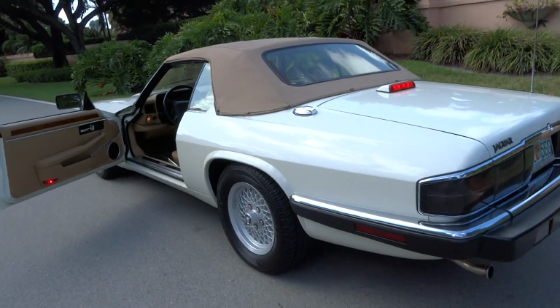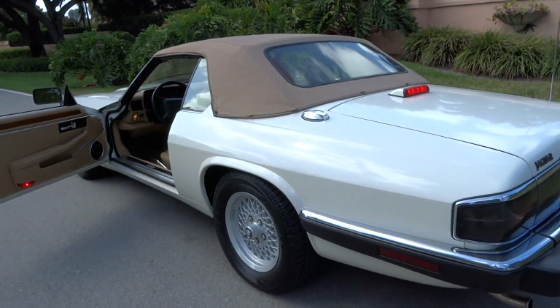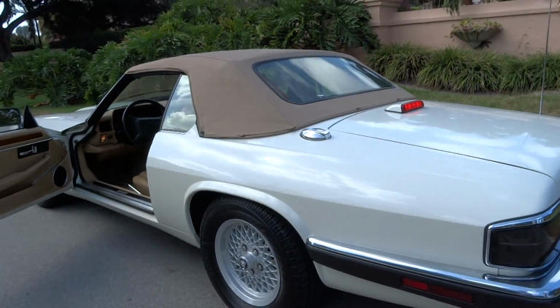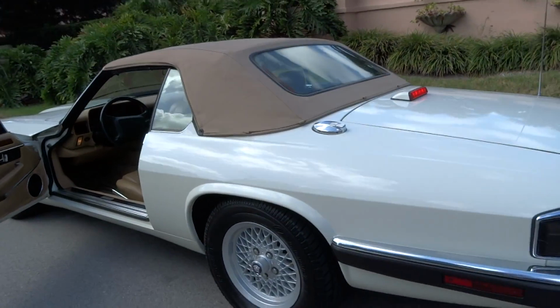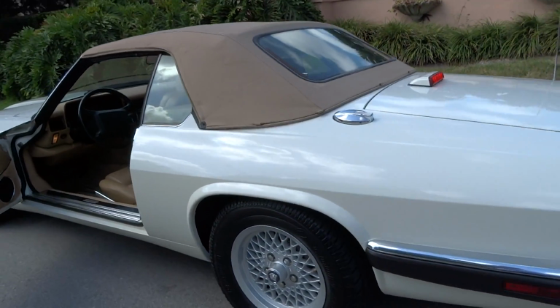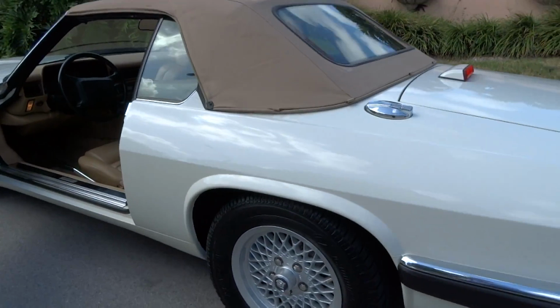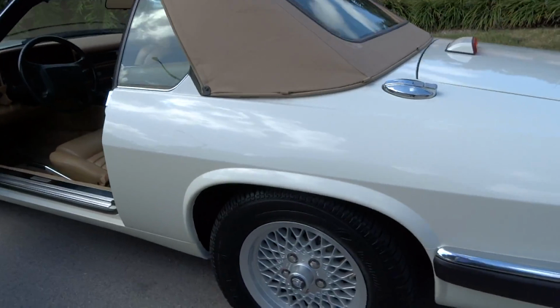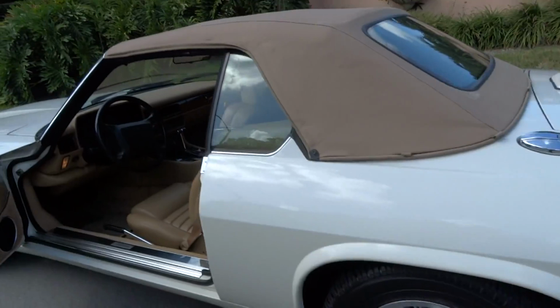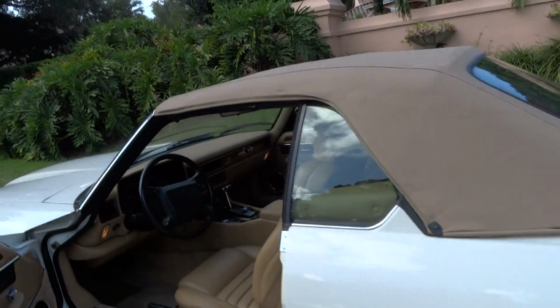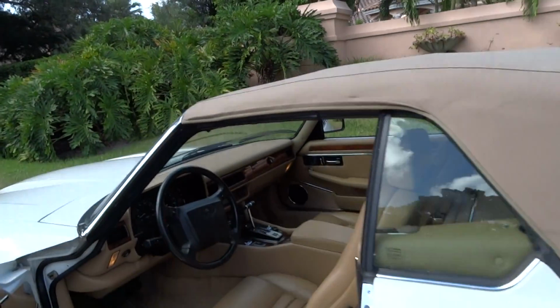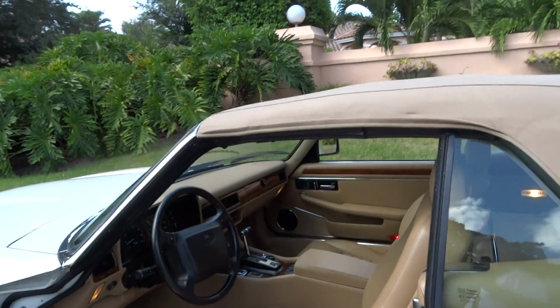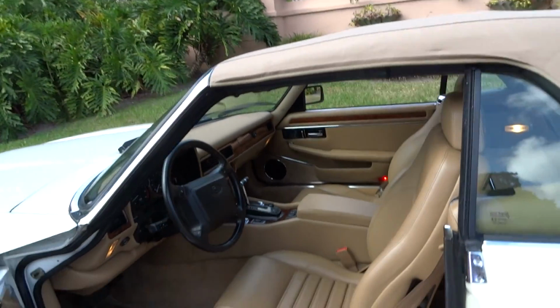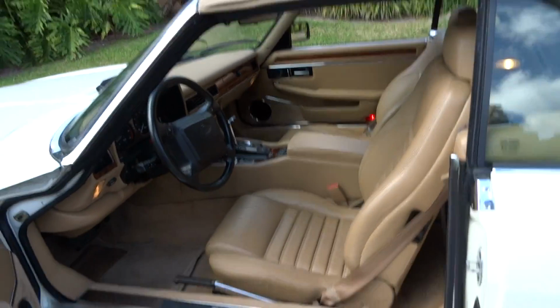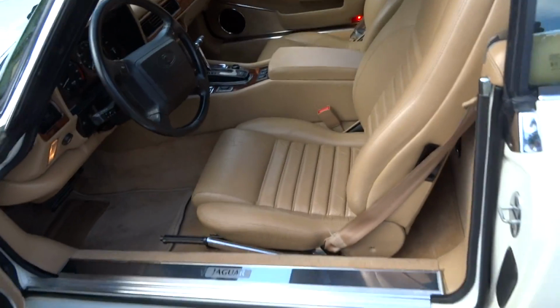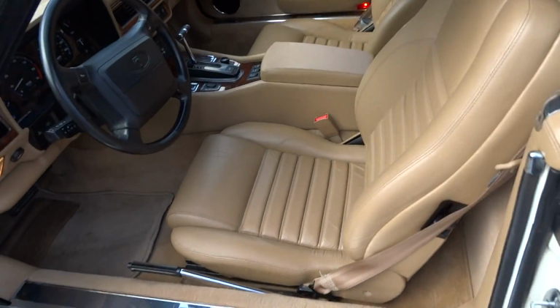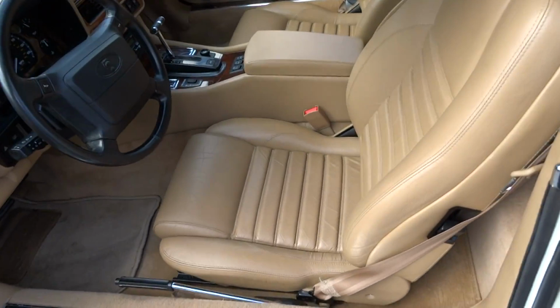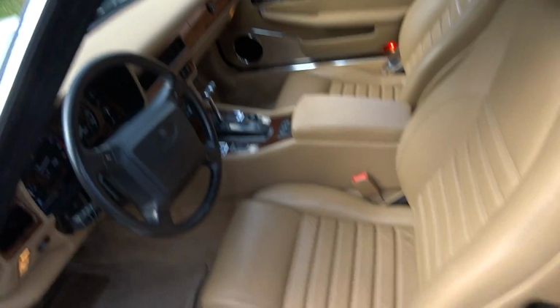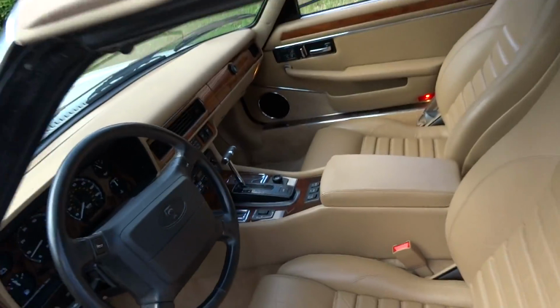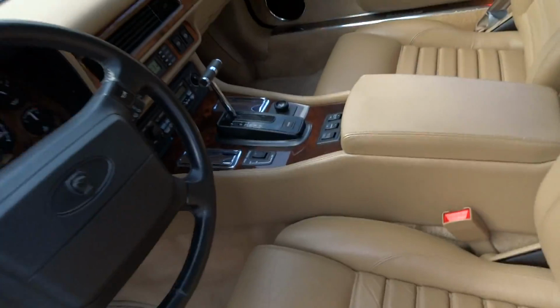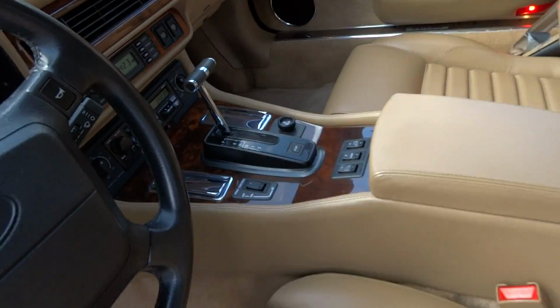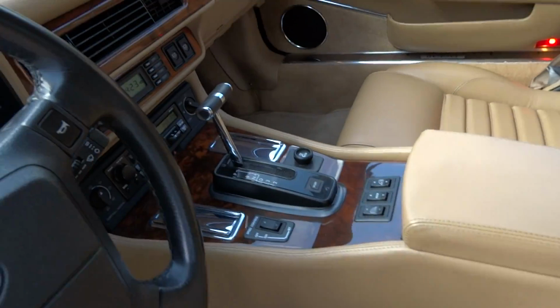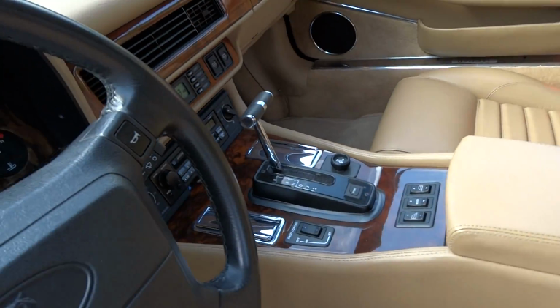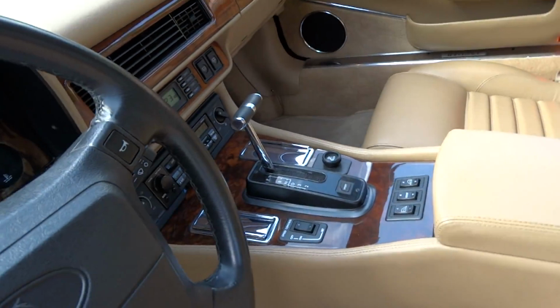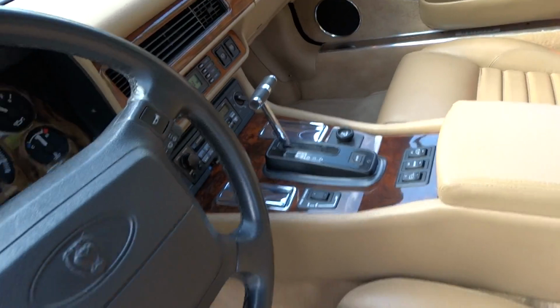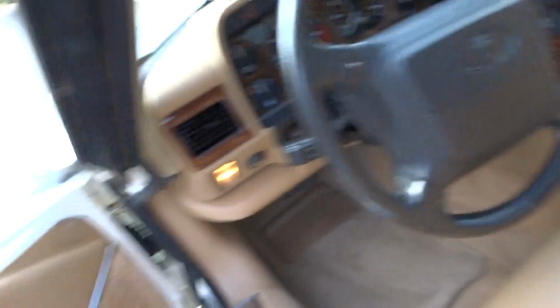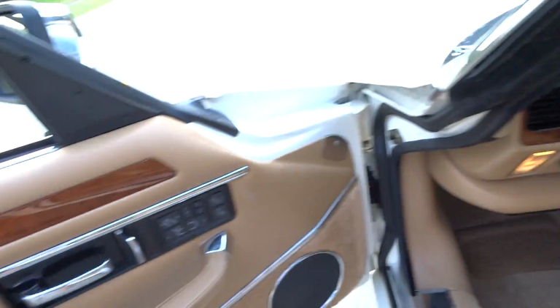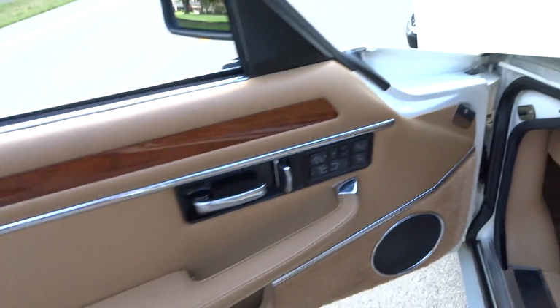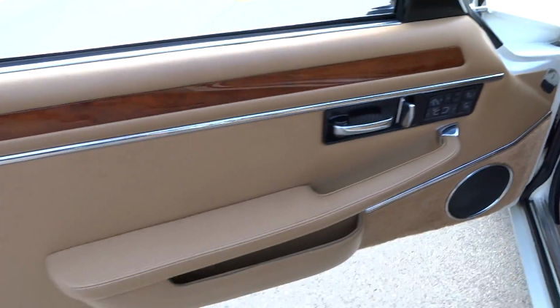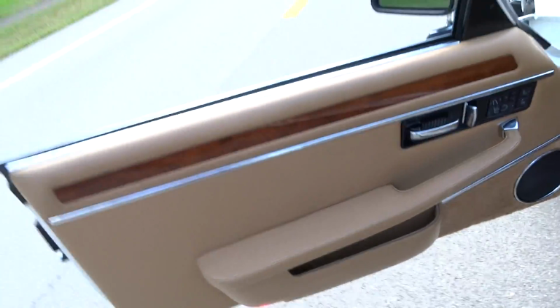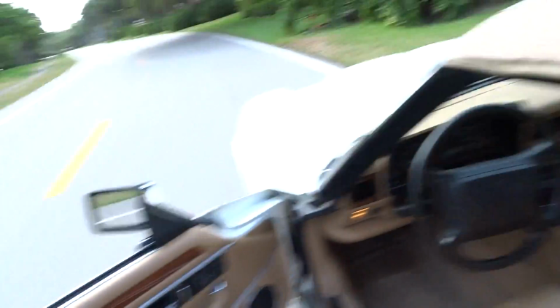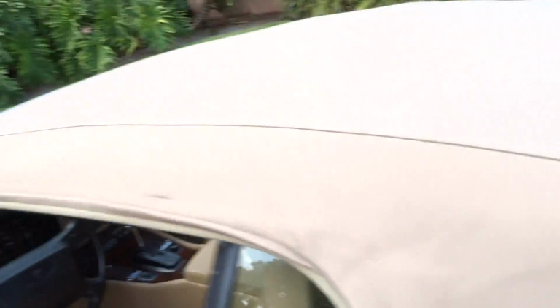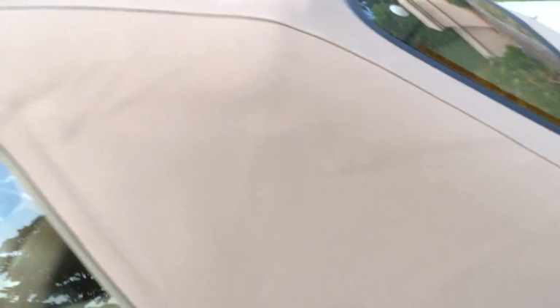It's got four brand new tires. The wheels are like new. Interior is immaculate. Wood is great. Runs like it looks, and we're going to take it for a little ride.